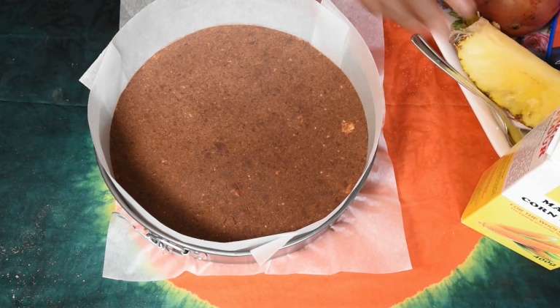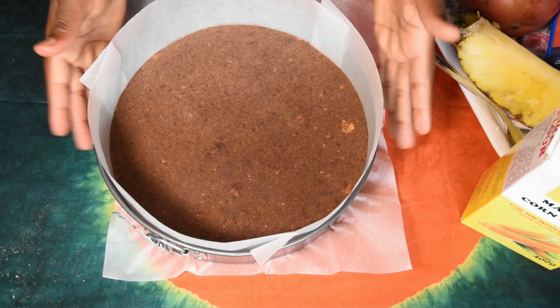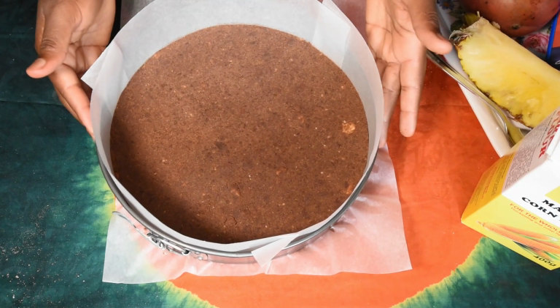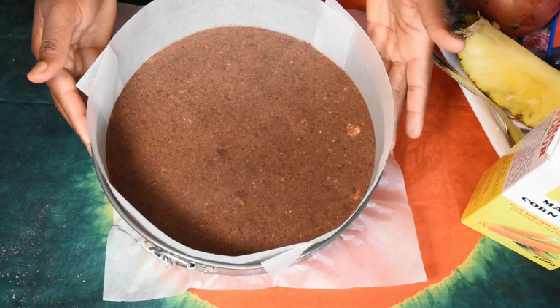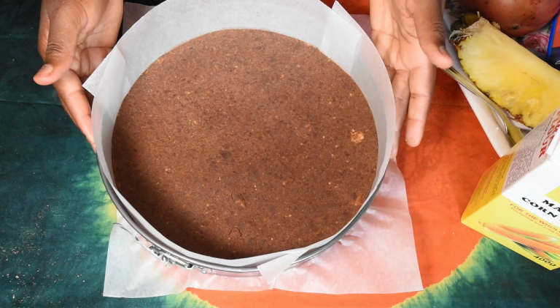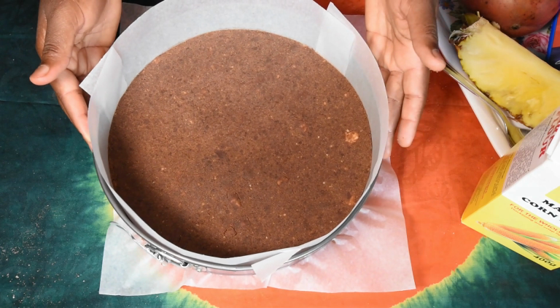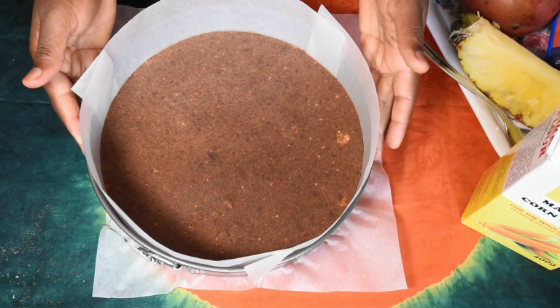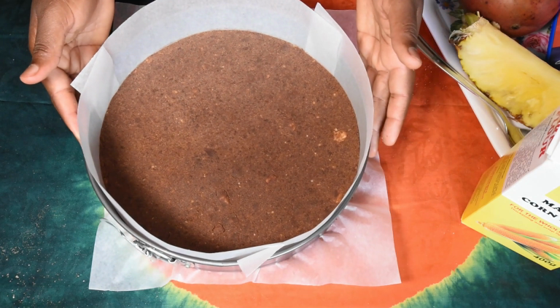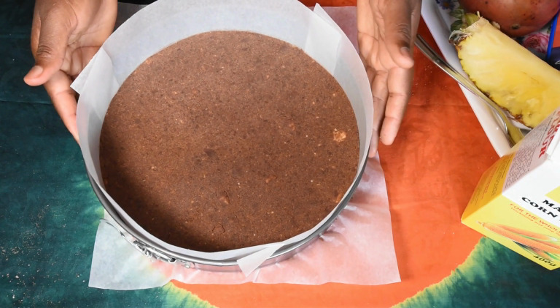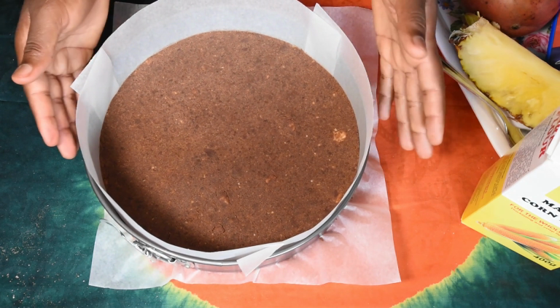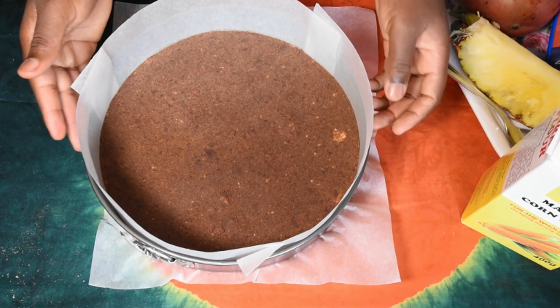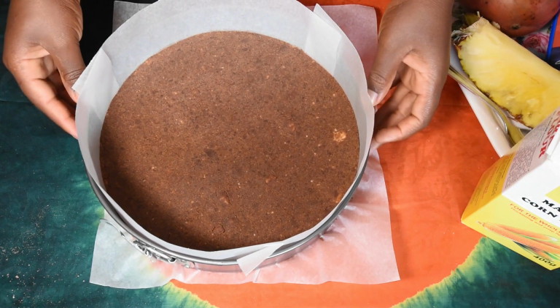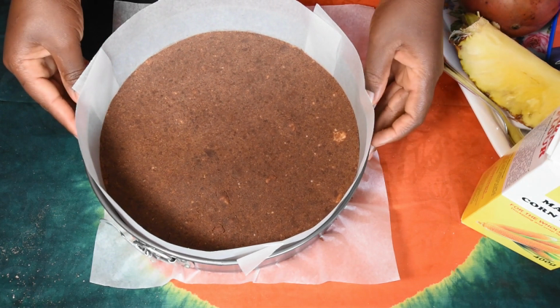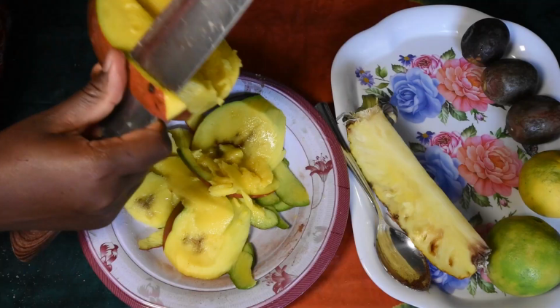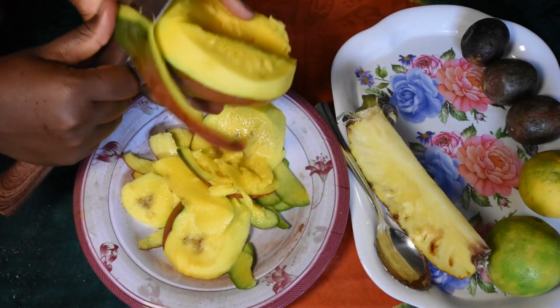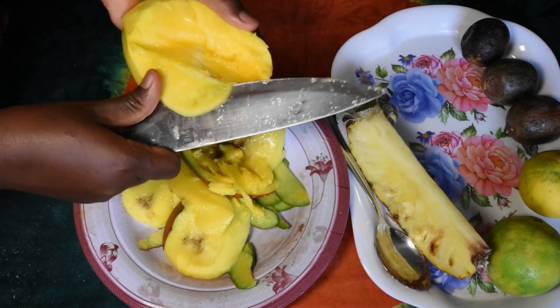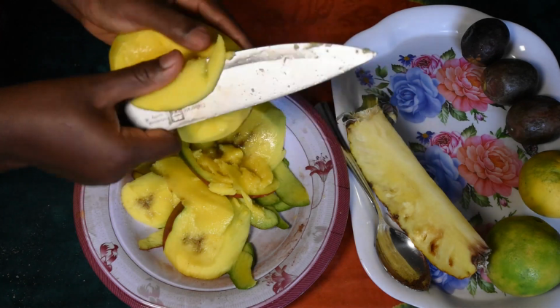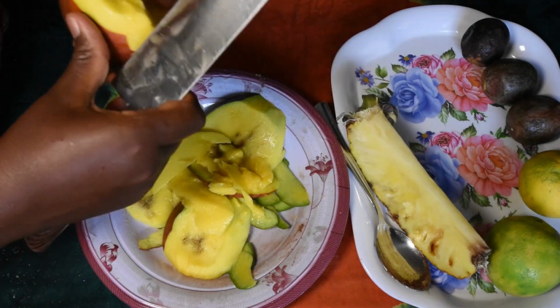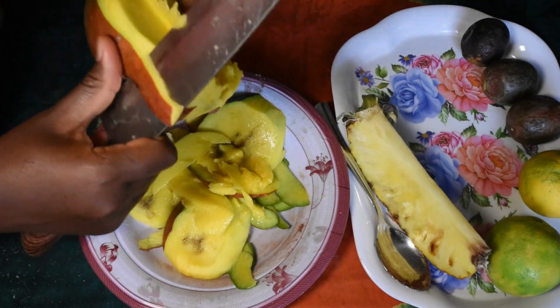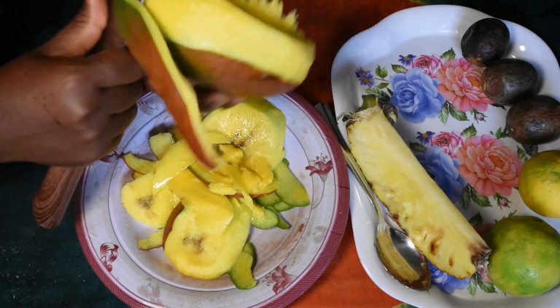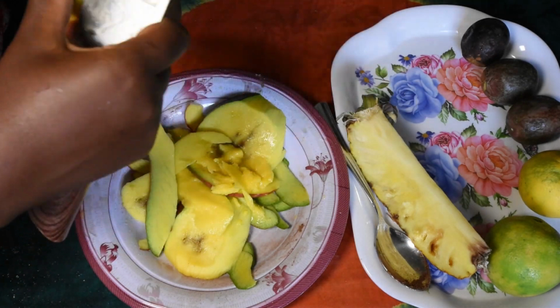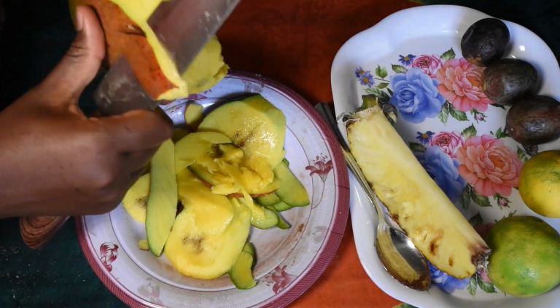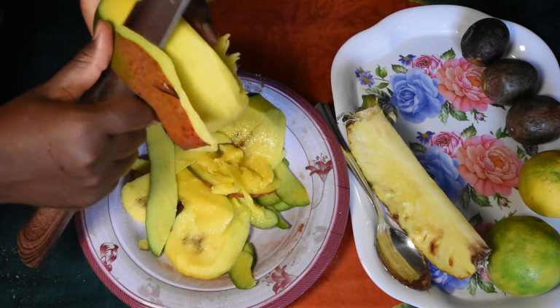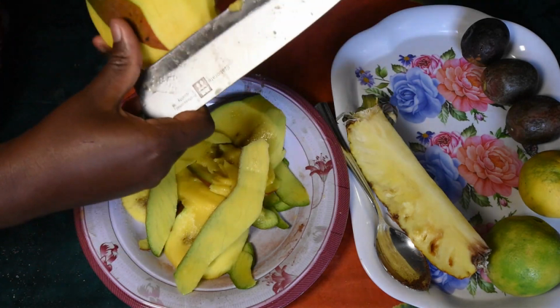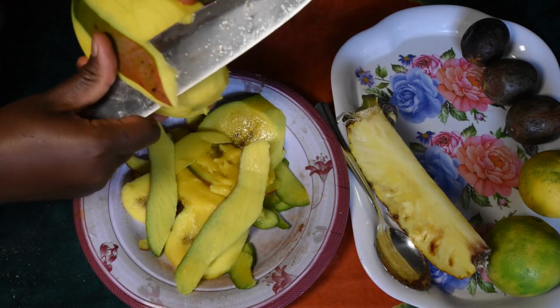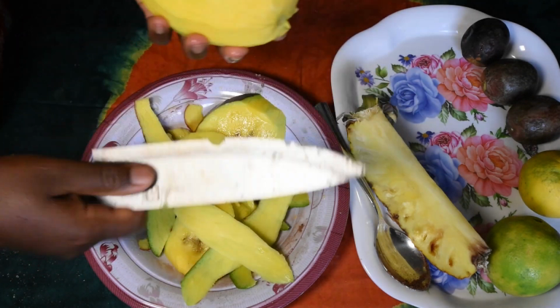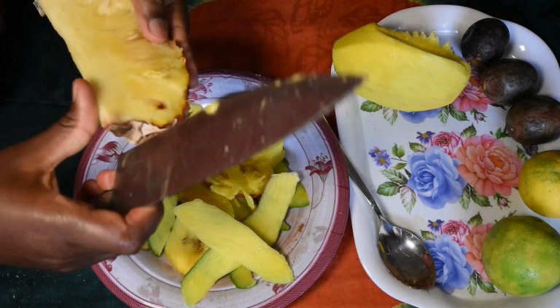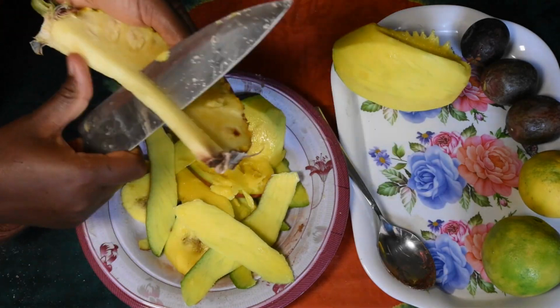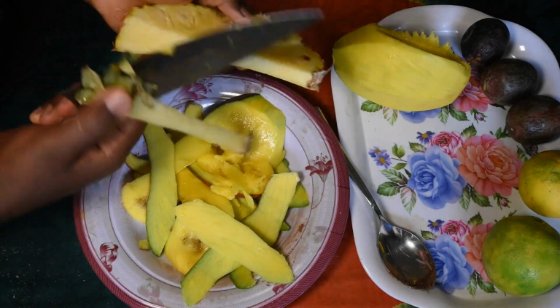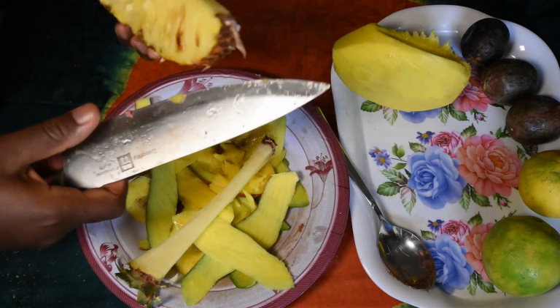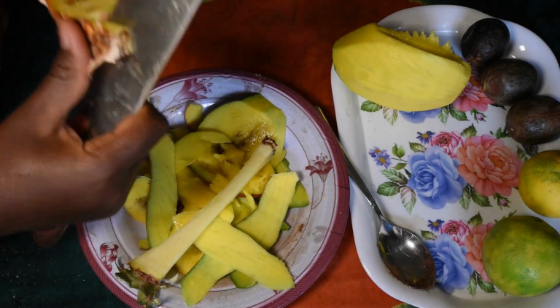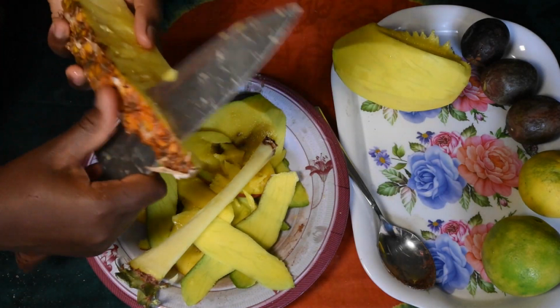I'm going to put it in the fridge for a while as I prepare the second layer. I'm going to use mango, orange juice, pineapple, and passion fruit juice for the second layer.